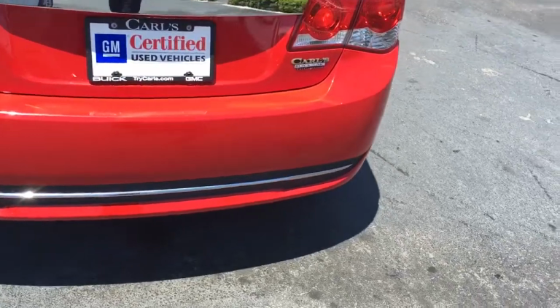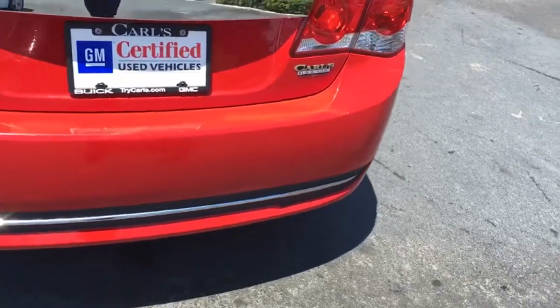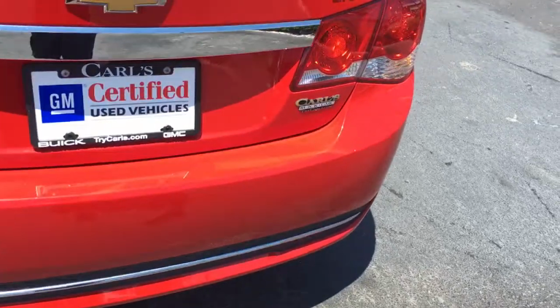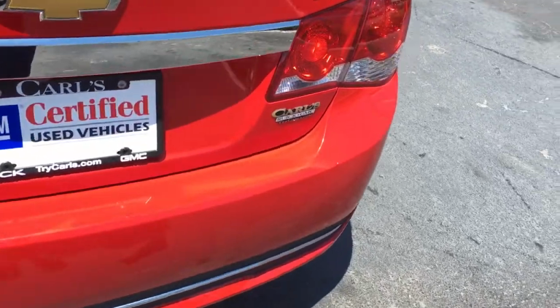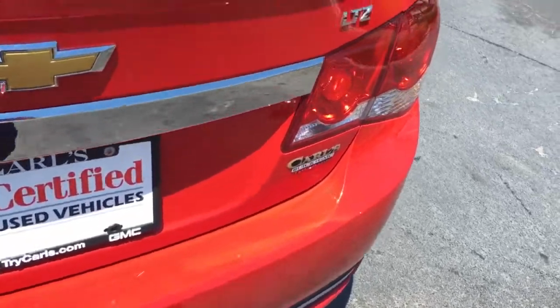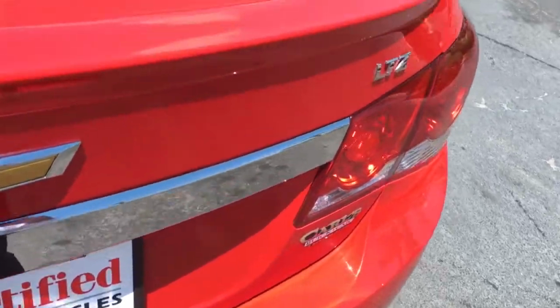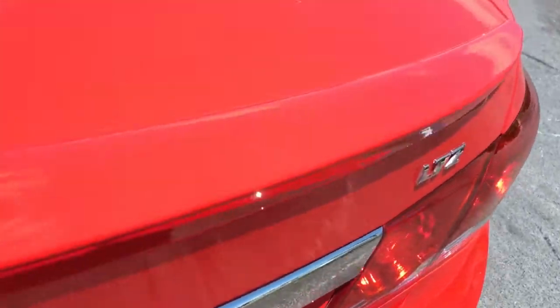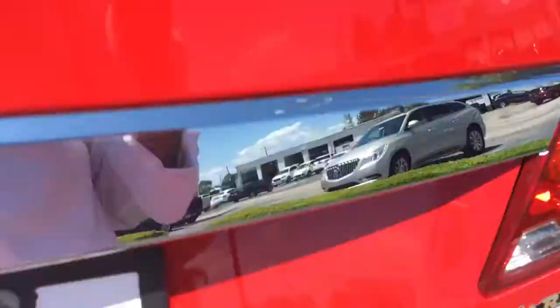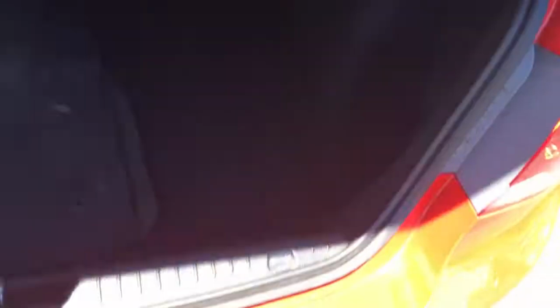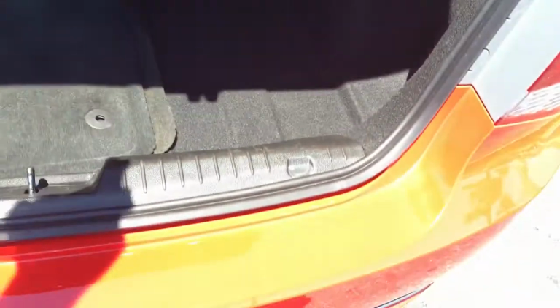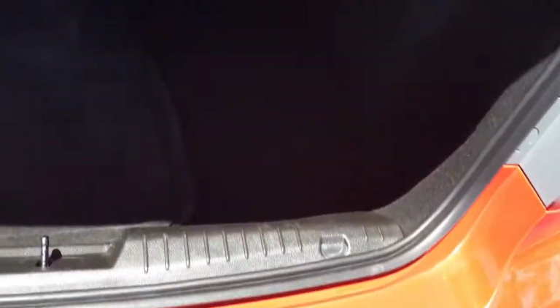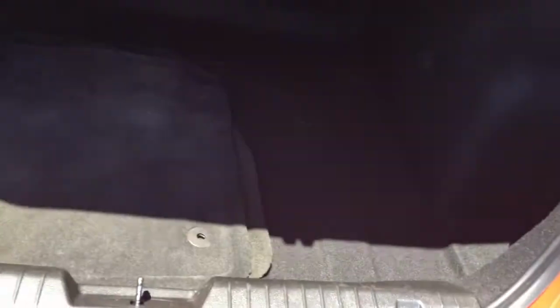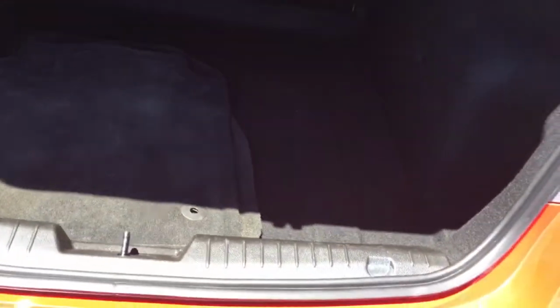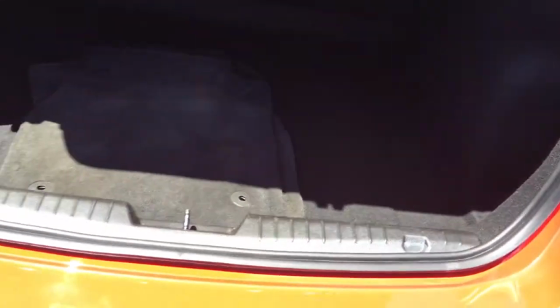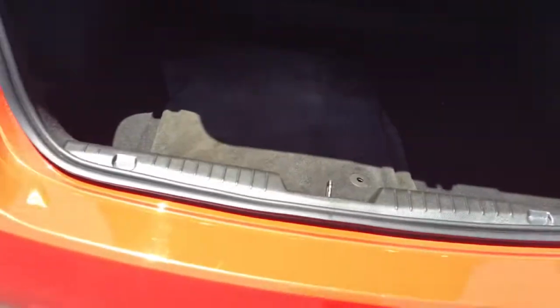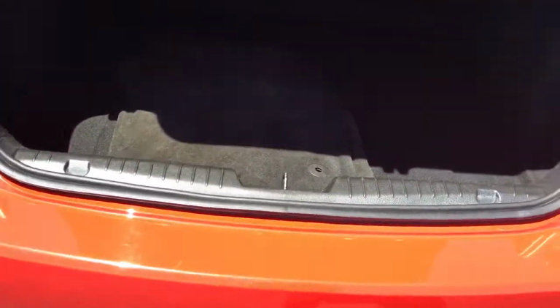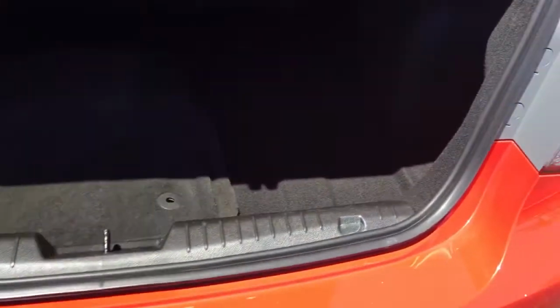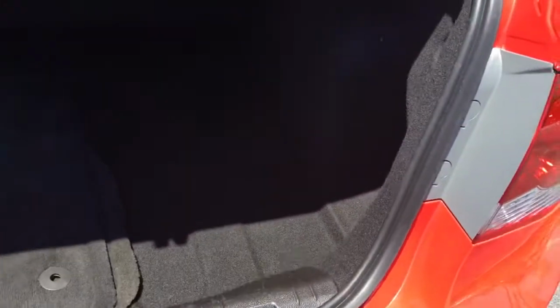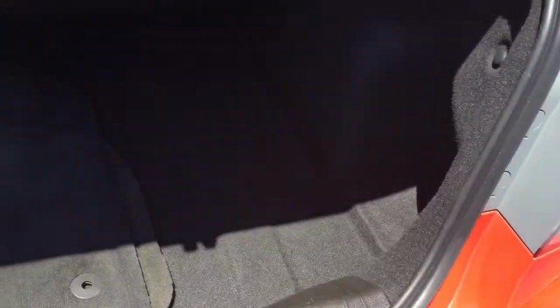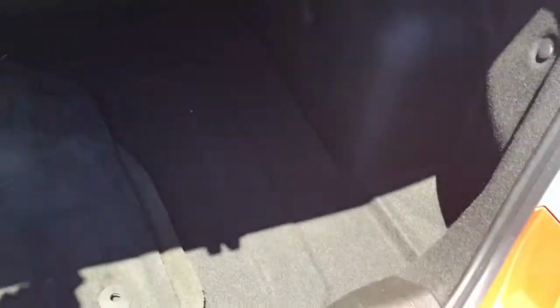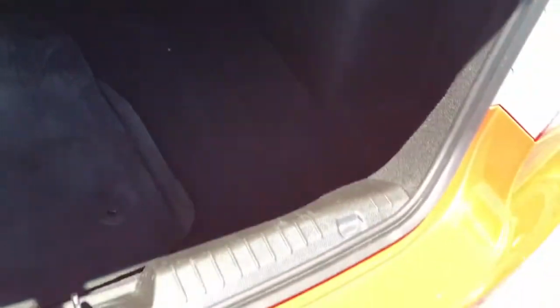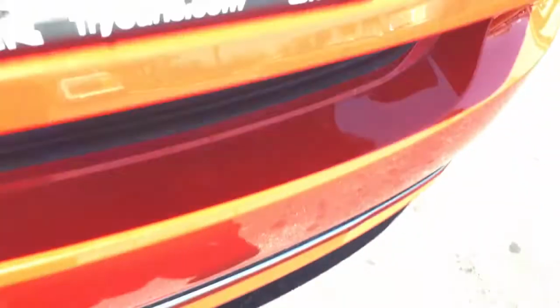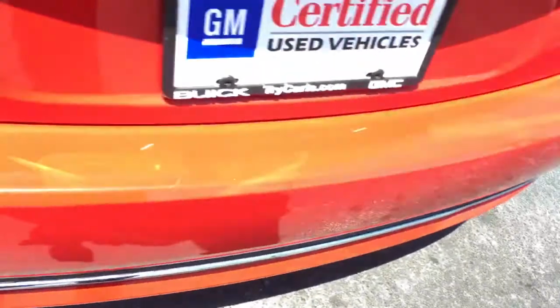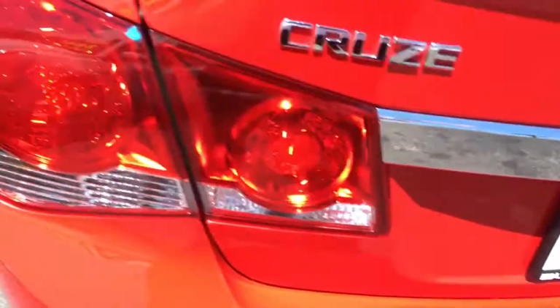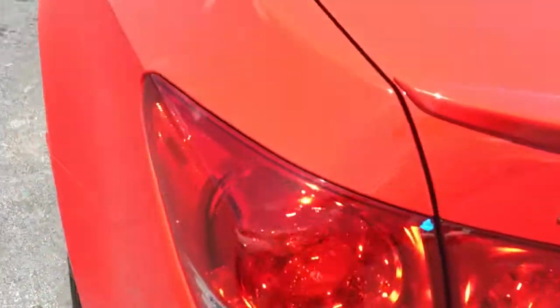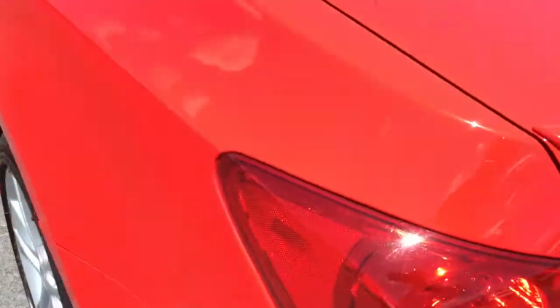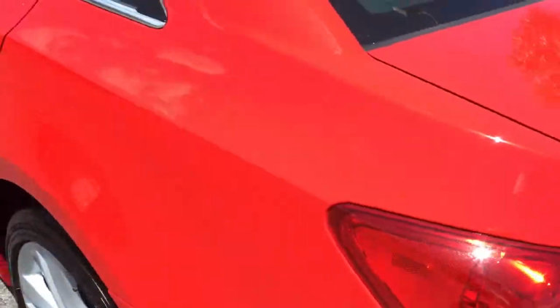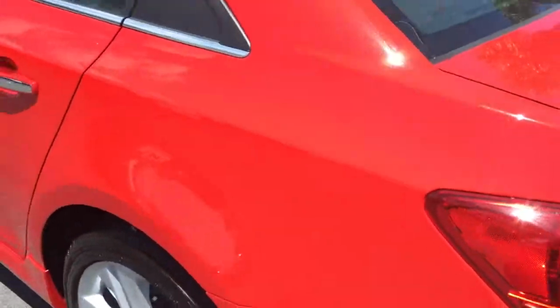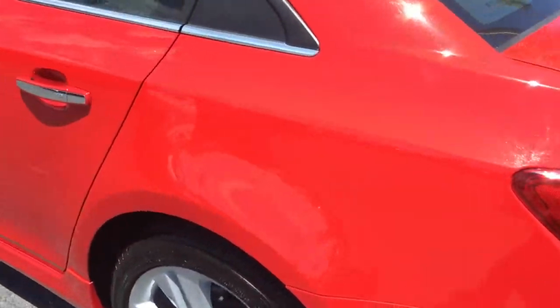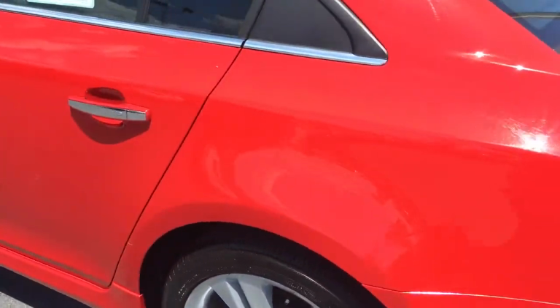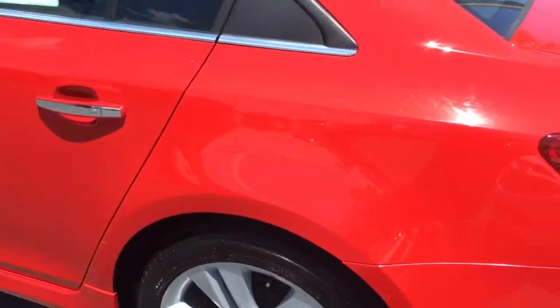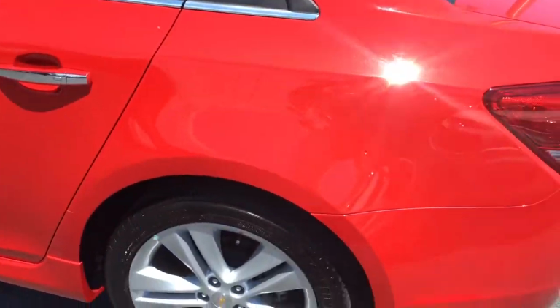A good look at the trunk here. Nice spacious trunk. There's the floor mats. Not a scratch on it — it looks perfect.